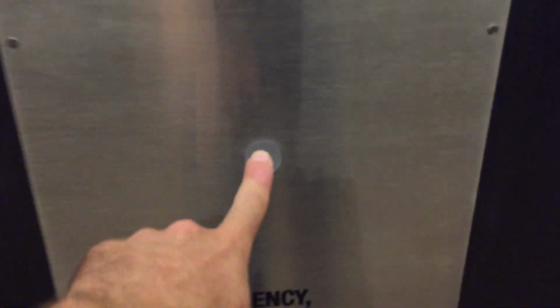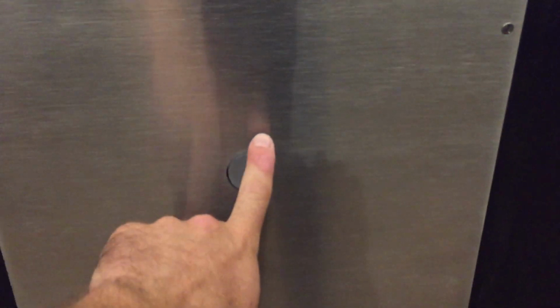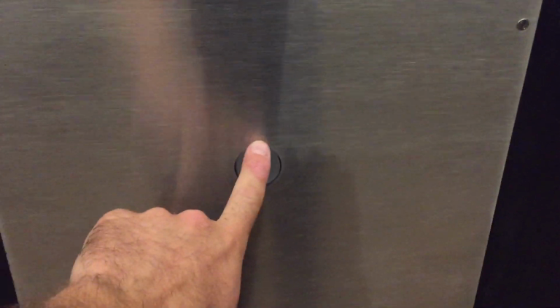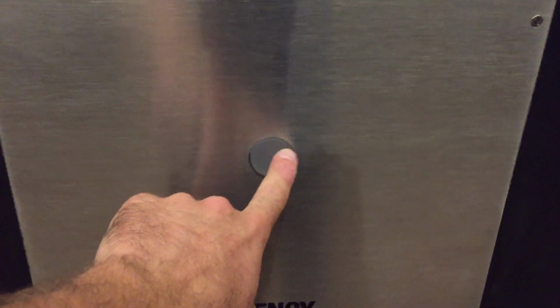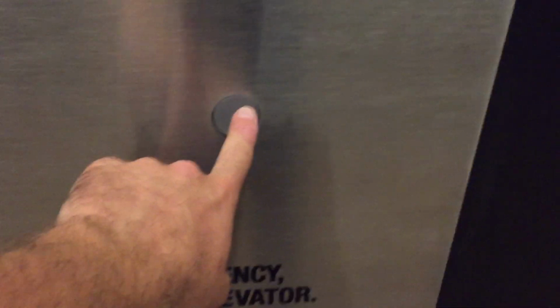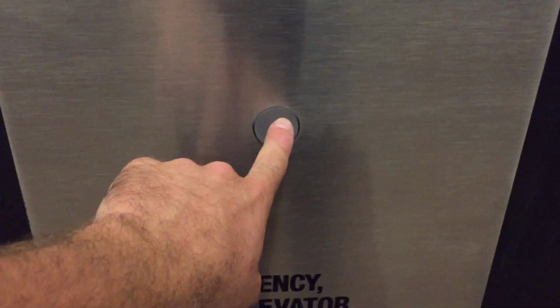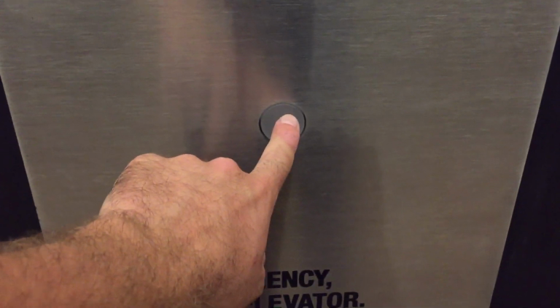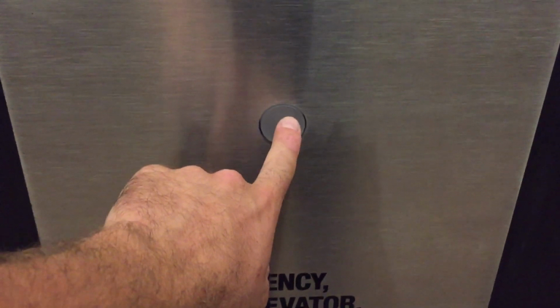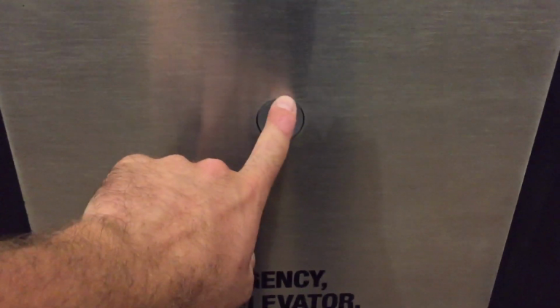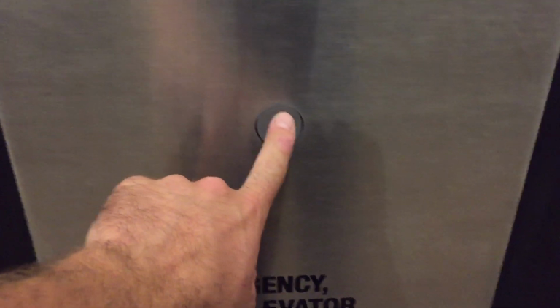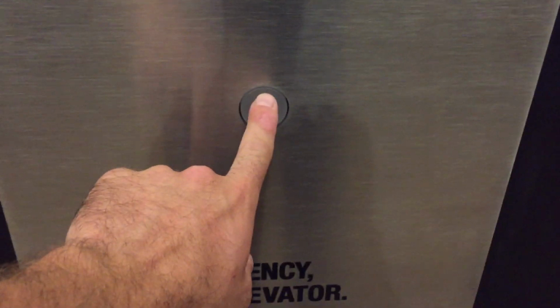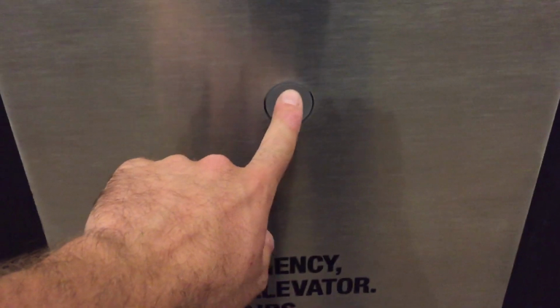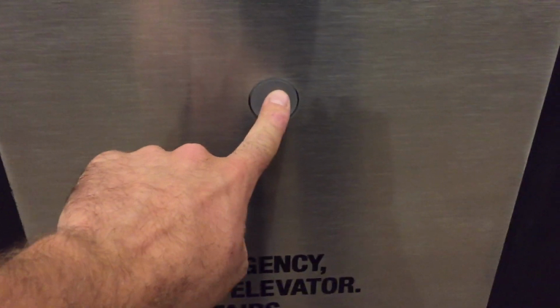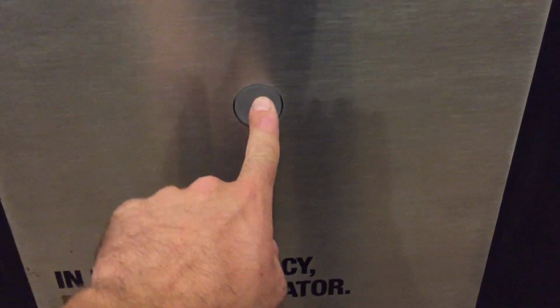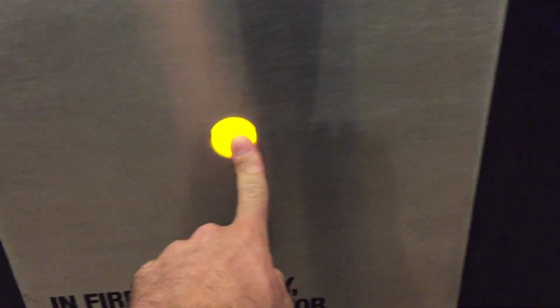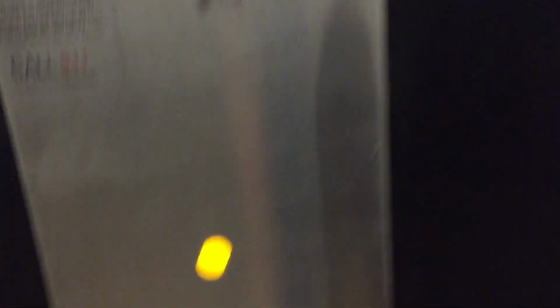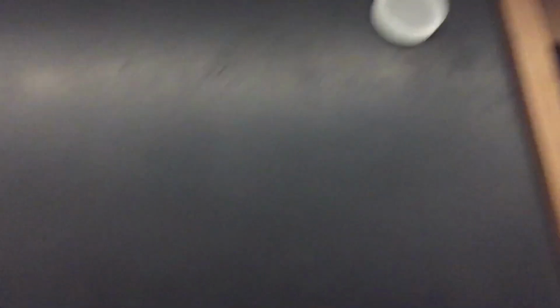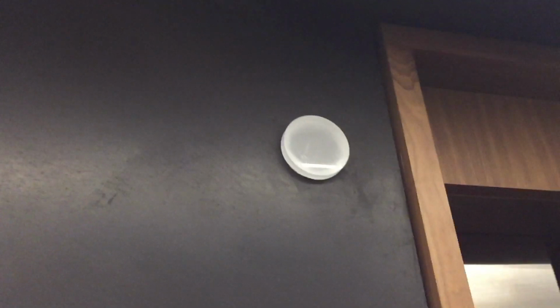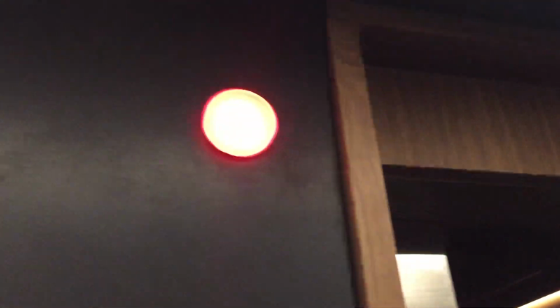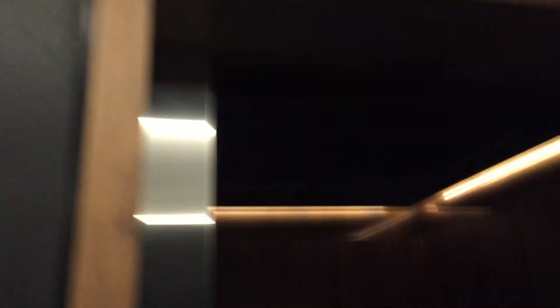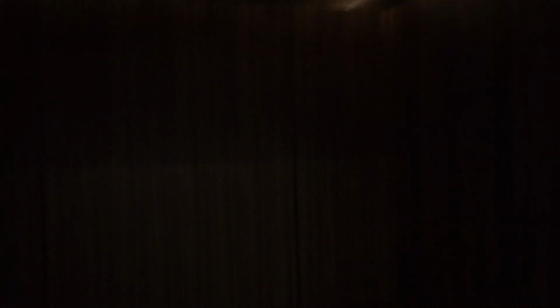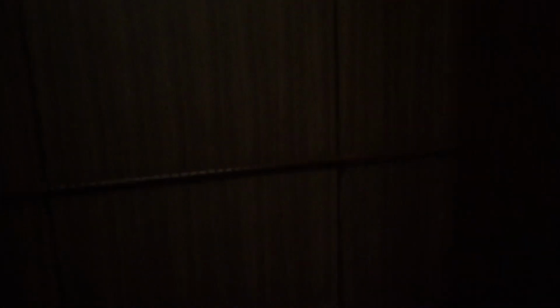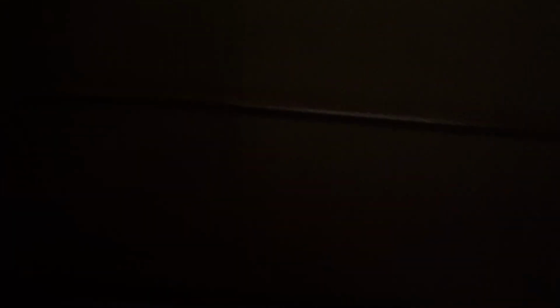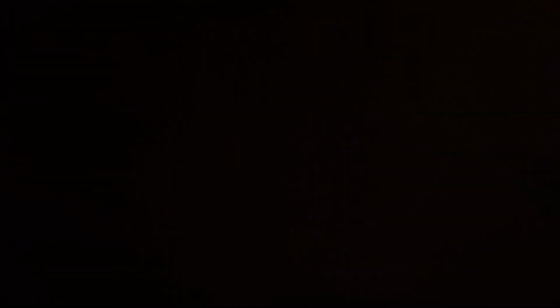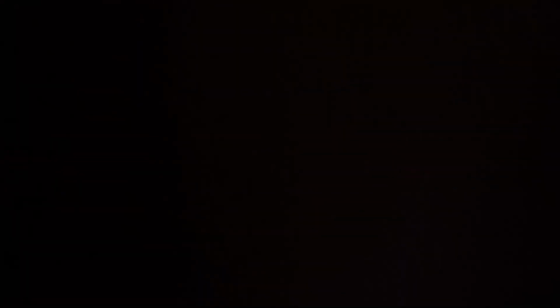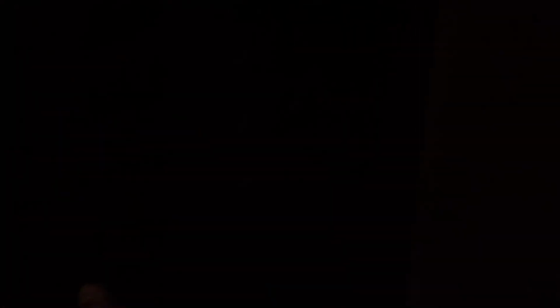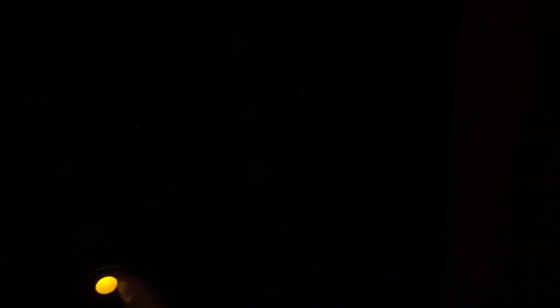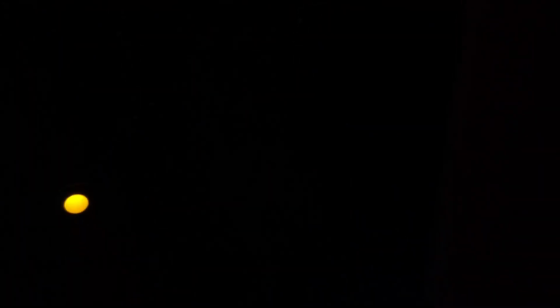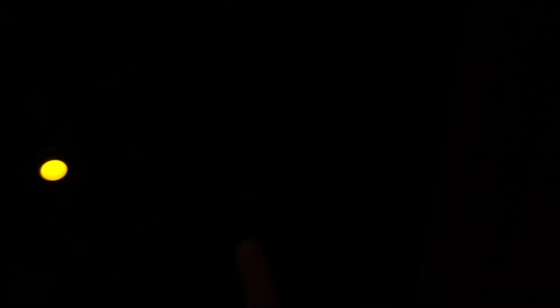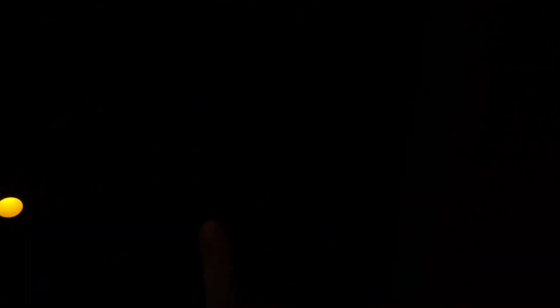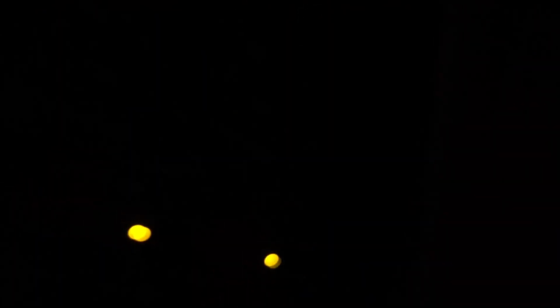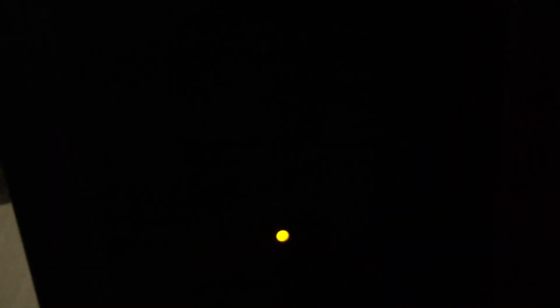These are the elevators here in the West Tower at the One West Hotel, former Jeremy Hotel, in West Hollywood, California. These are Mitsubishi elevators. They're identical to the other towers, so let's just do a trip down to the lobby.